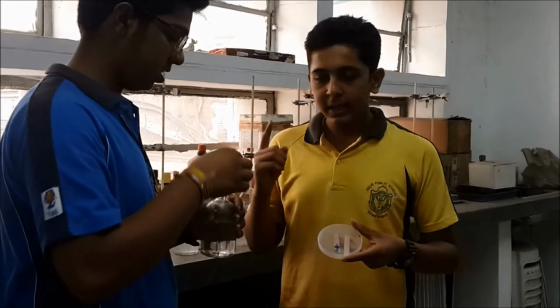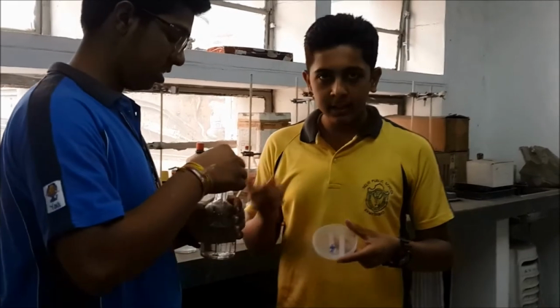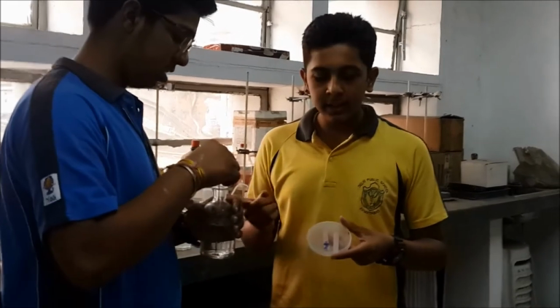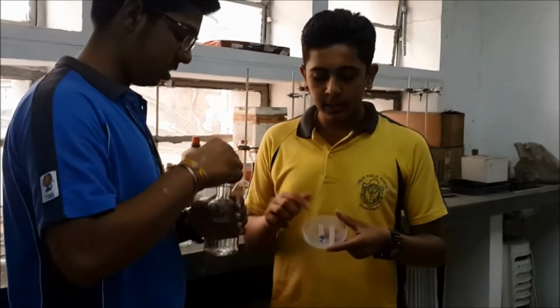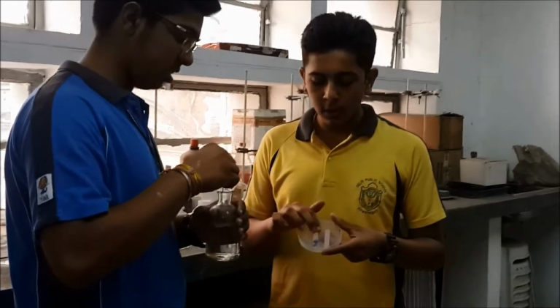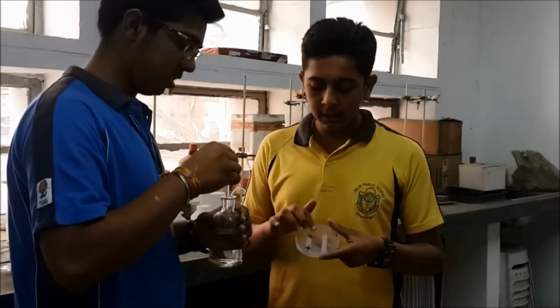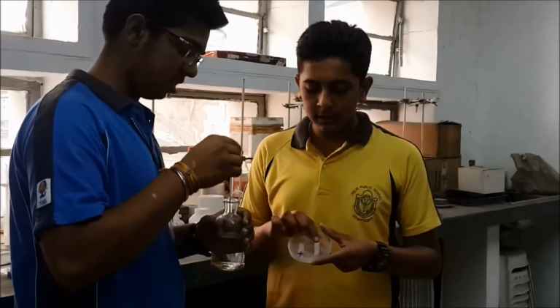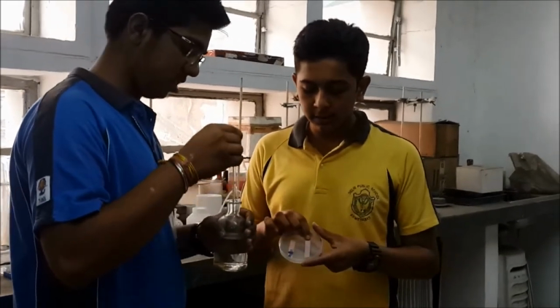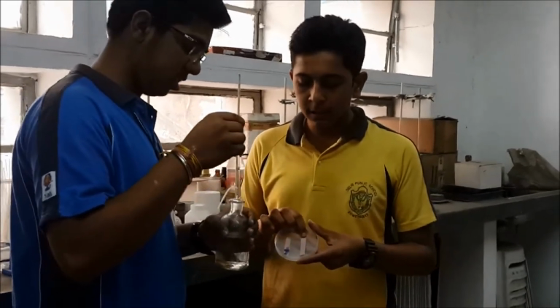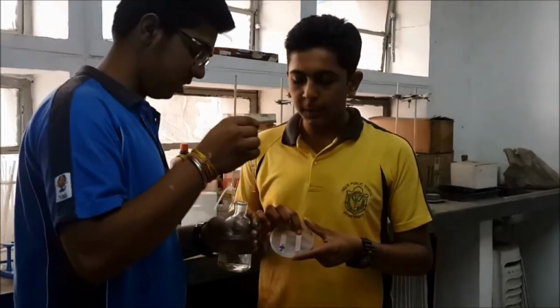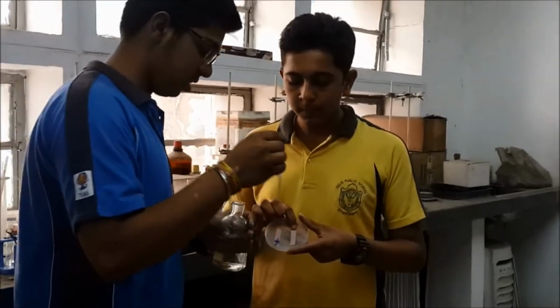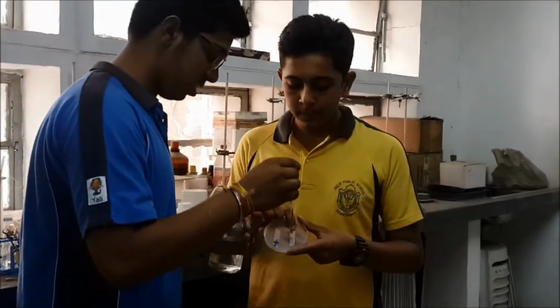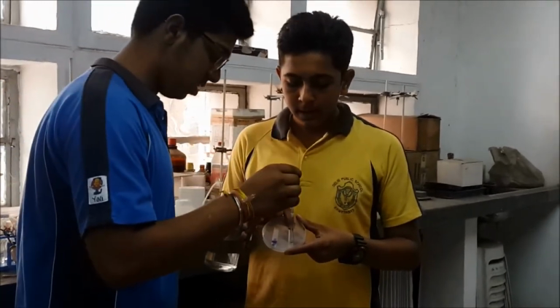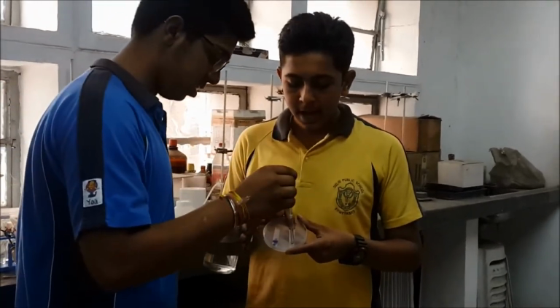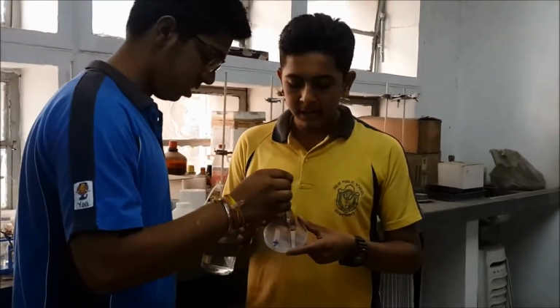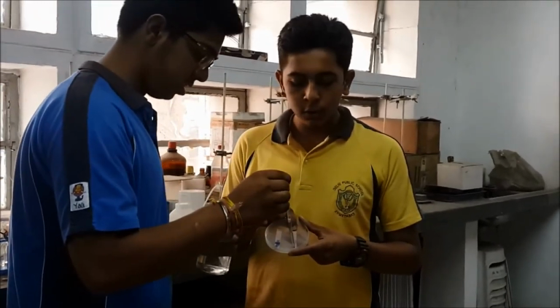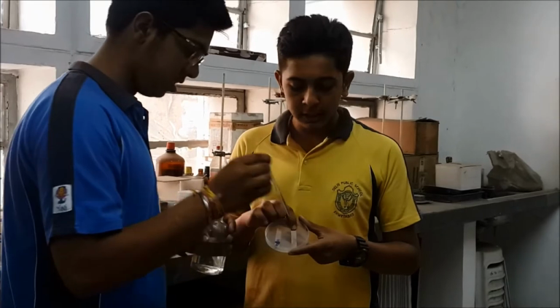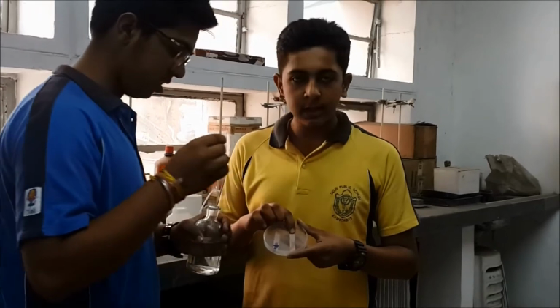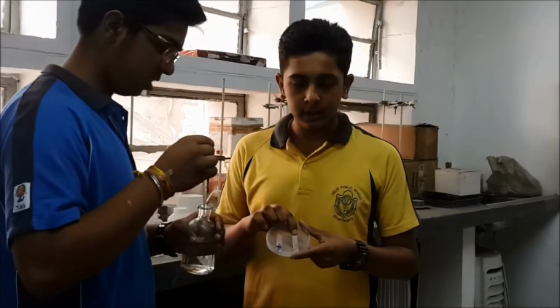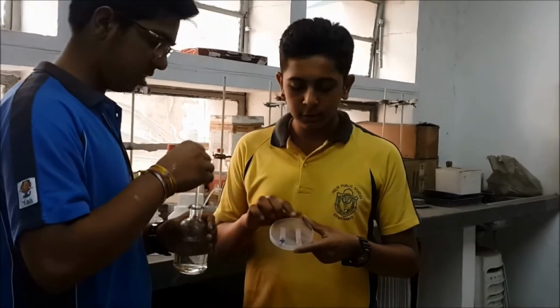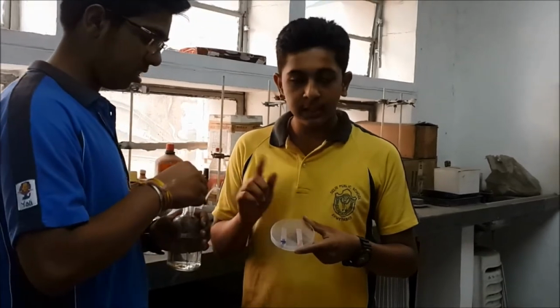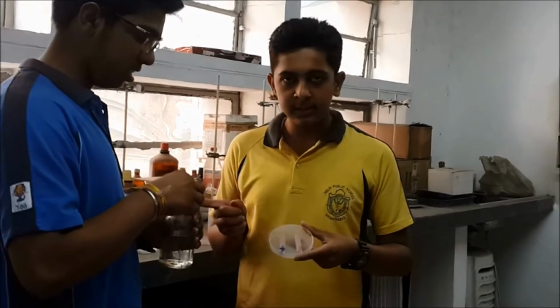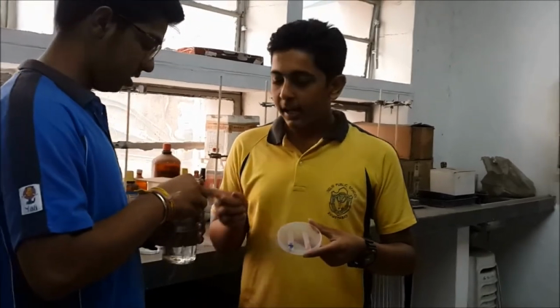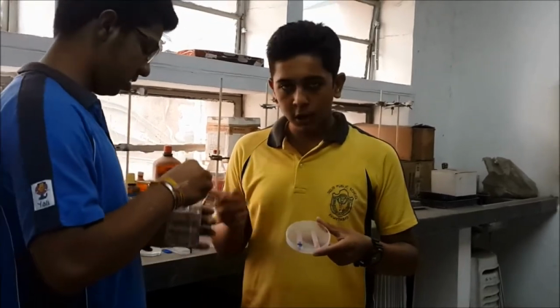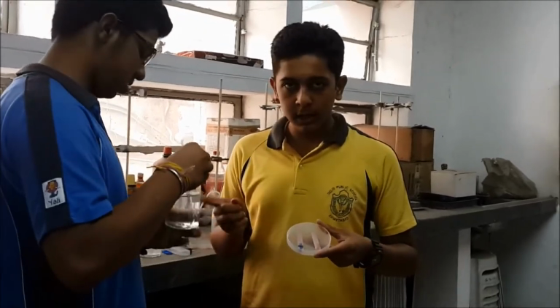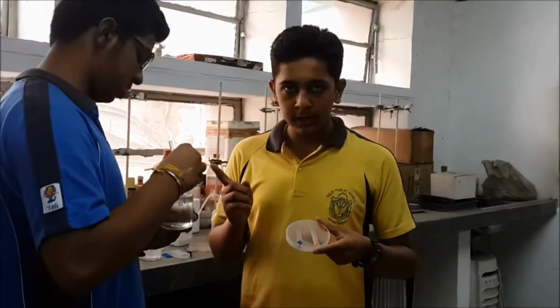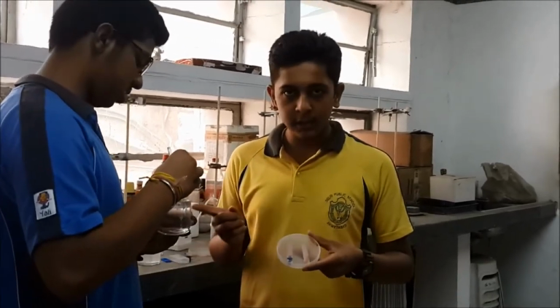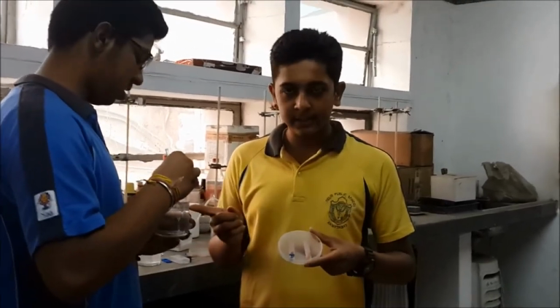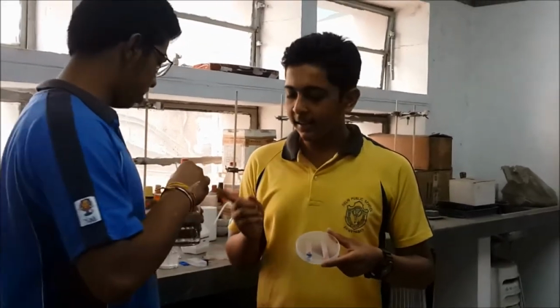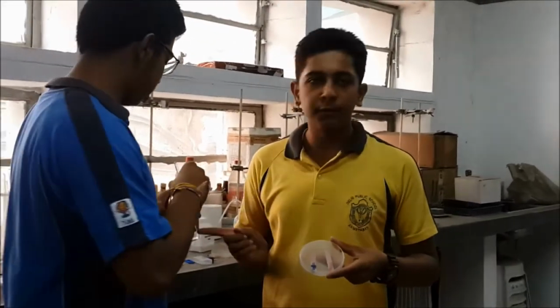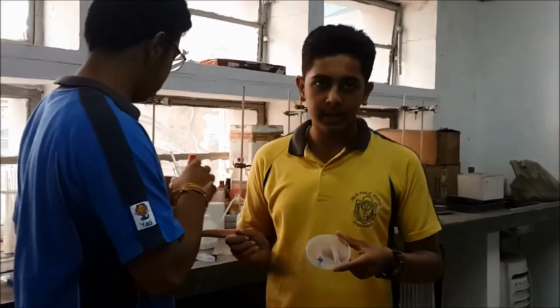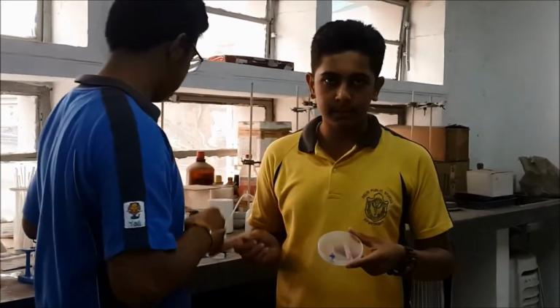We take another colorless liquid on the red litmus paper and there is no change in the color. This shows that this is not a strong acid — that is, sulphuric acid.